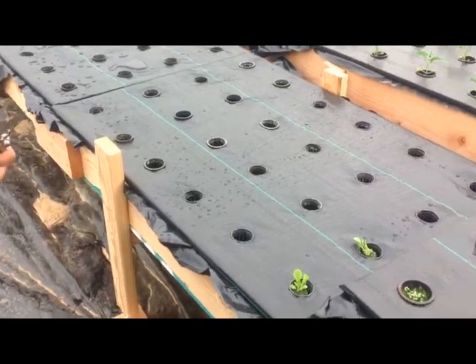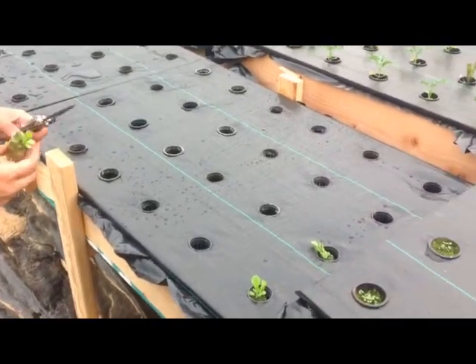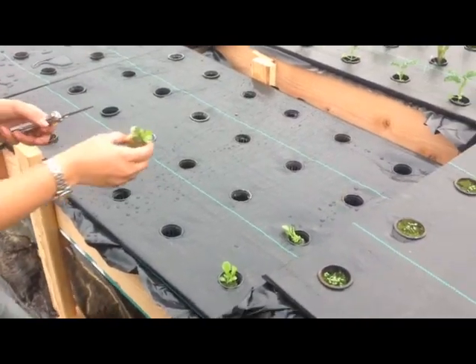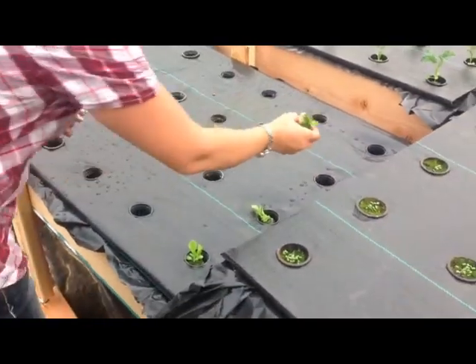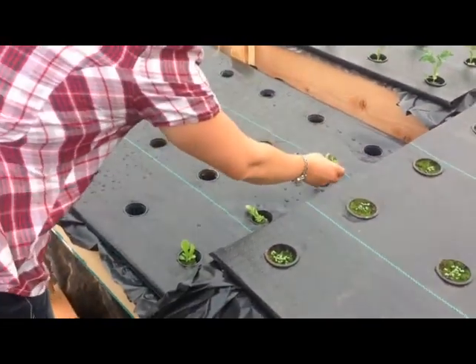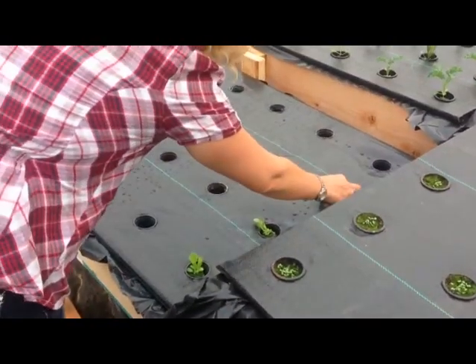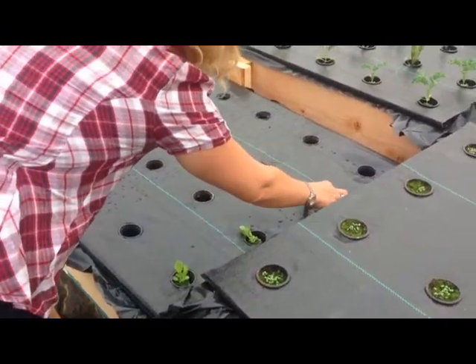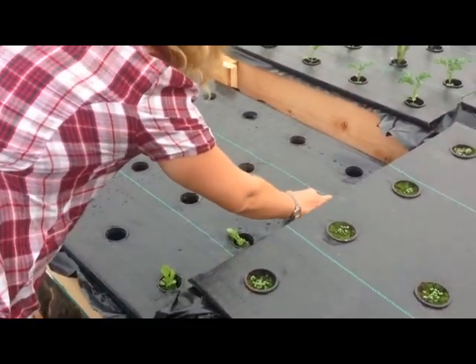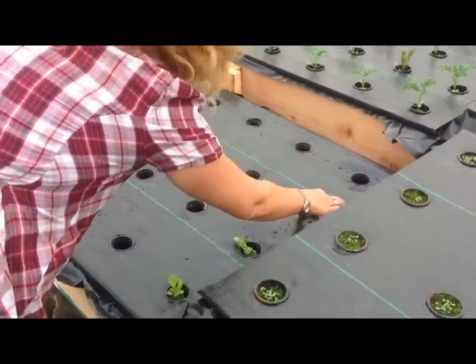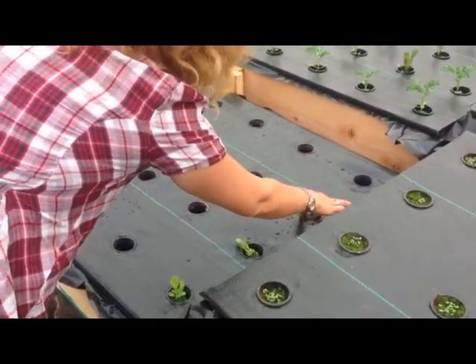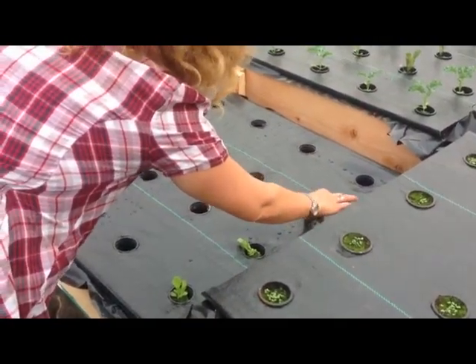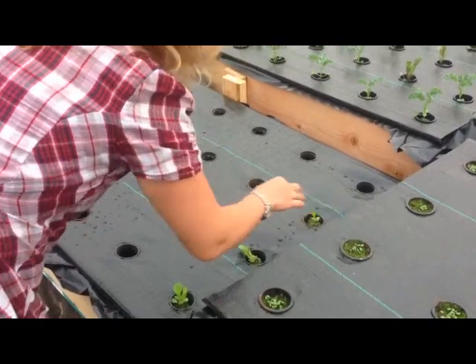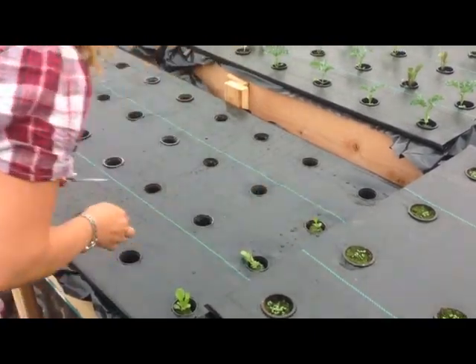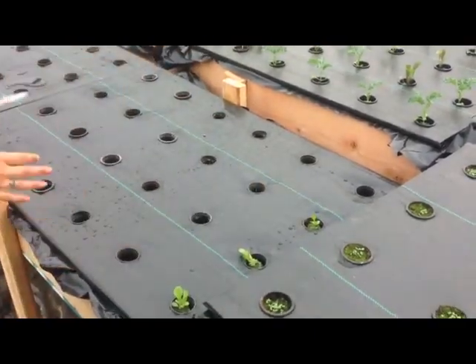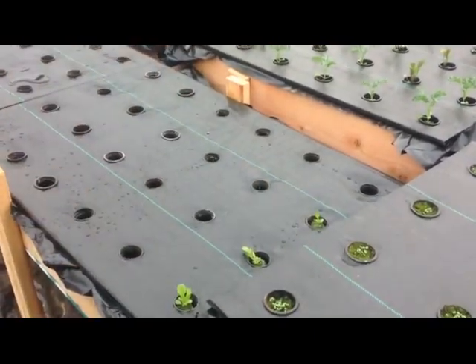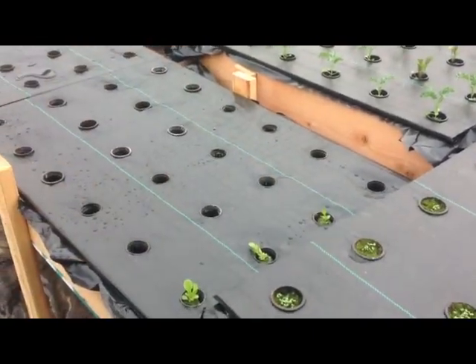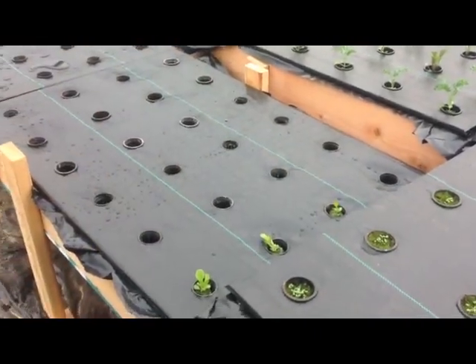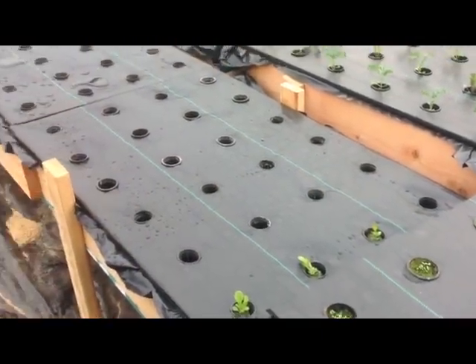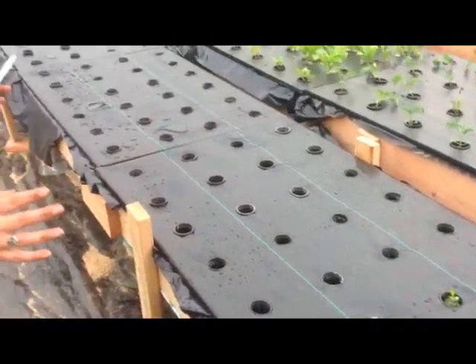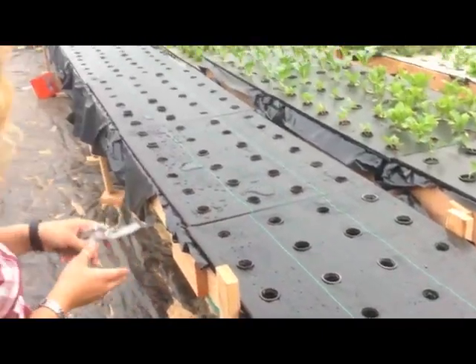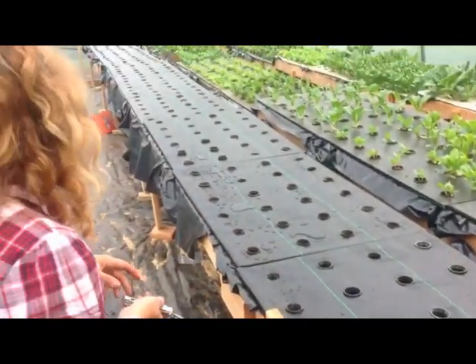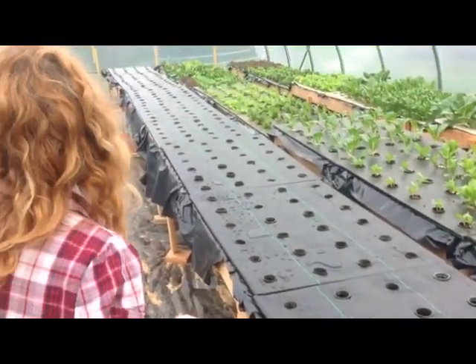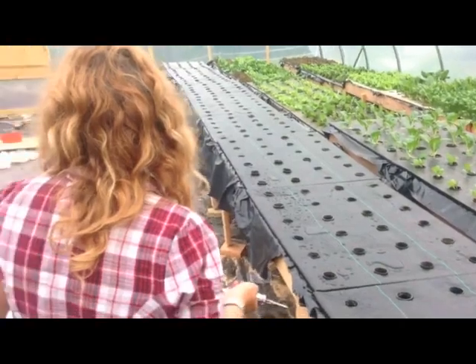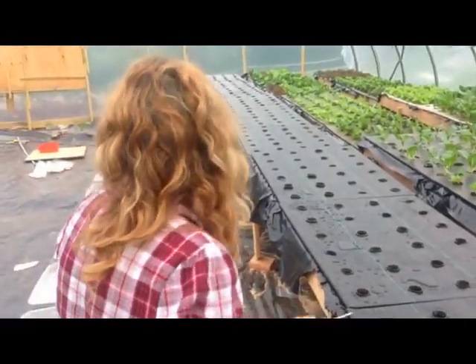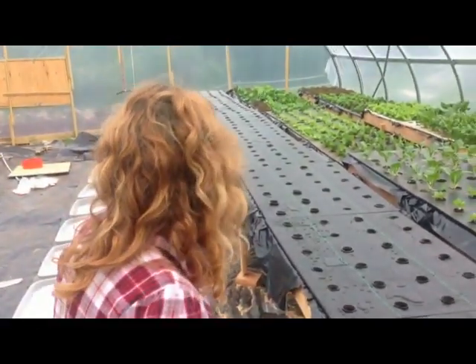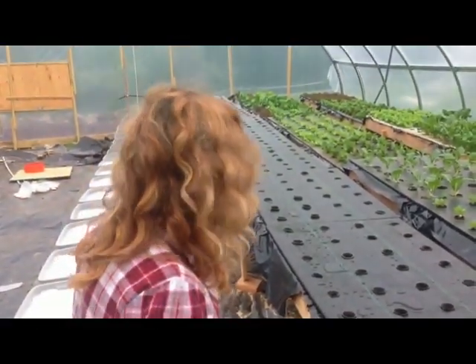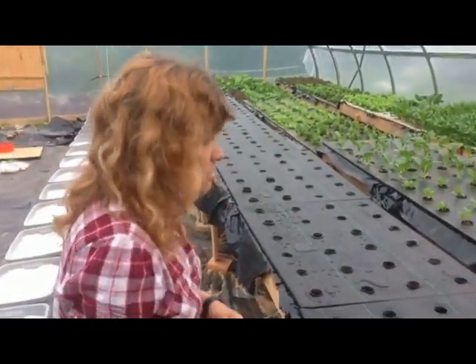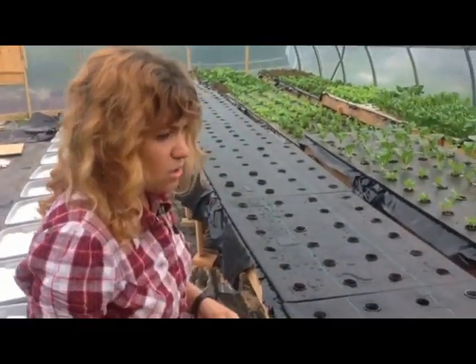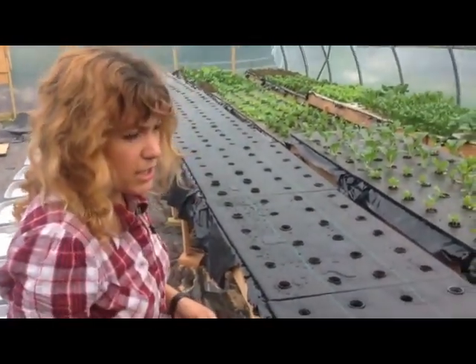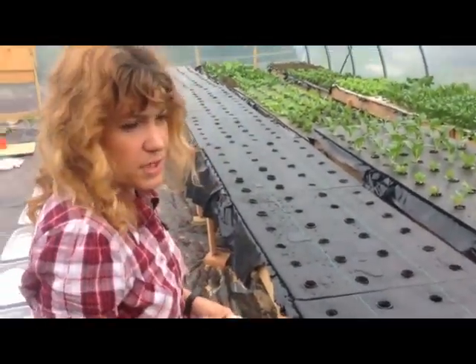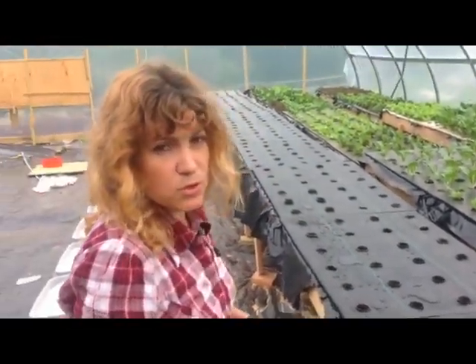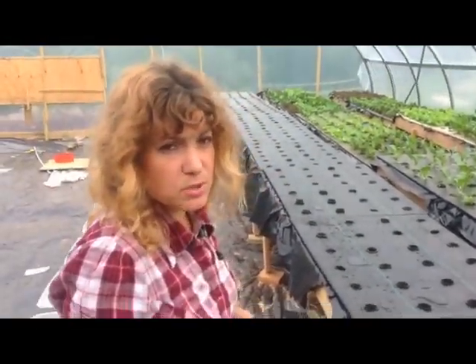And then we keep this going each week — plant a tray, seed a tray. Eventually these tanks and tables, we'll keep building more of them, and the other half of the house will get outfitted with those tables as well.